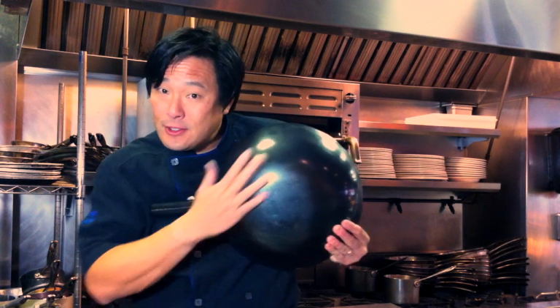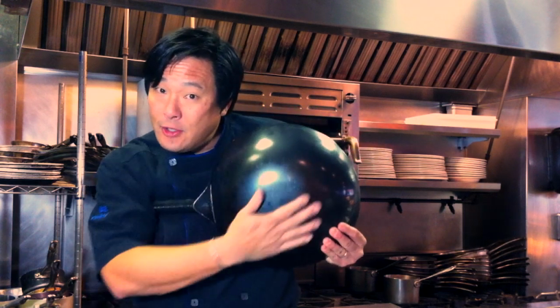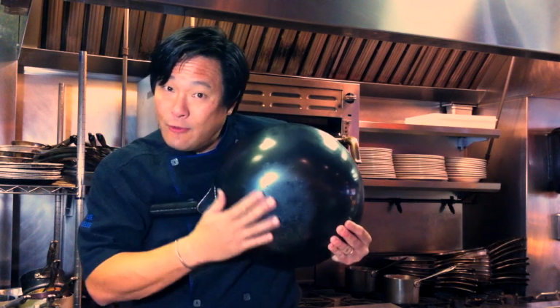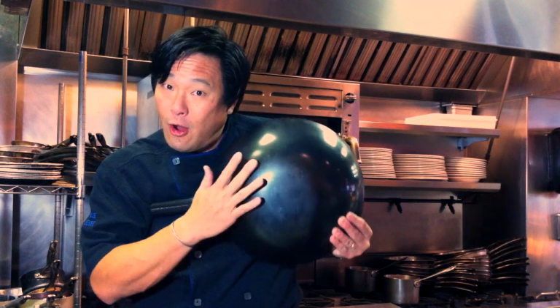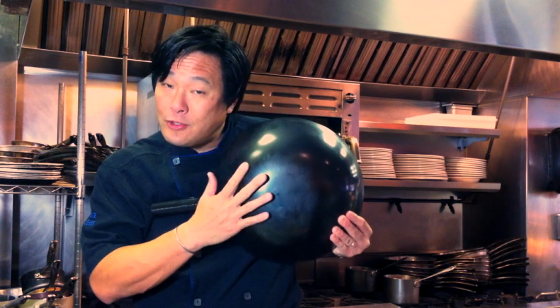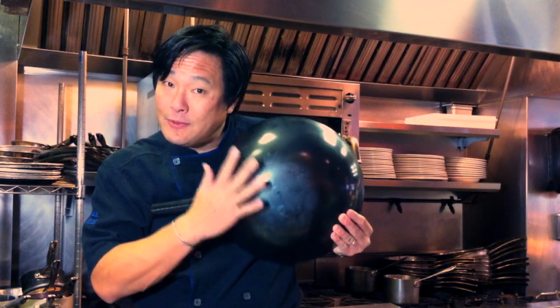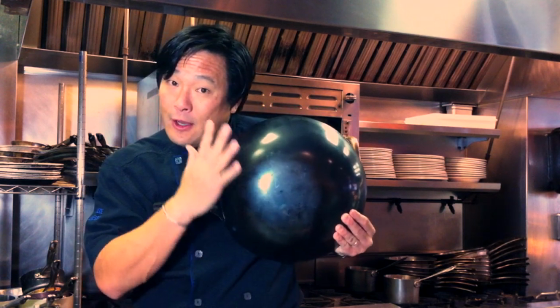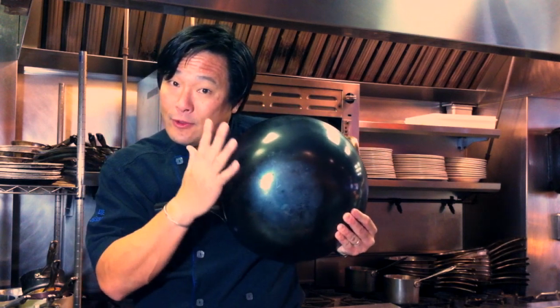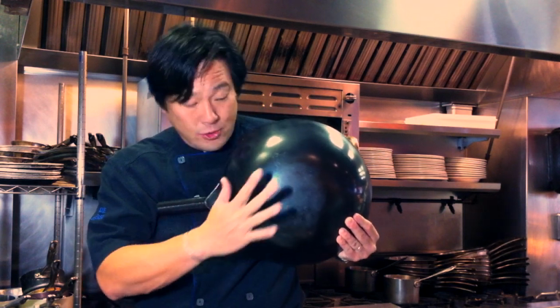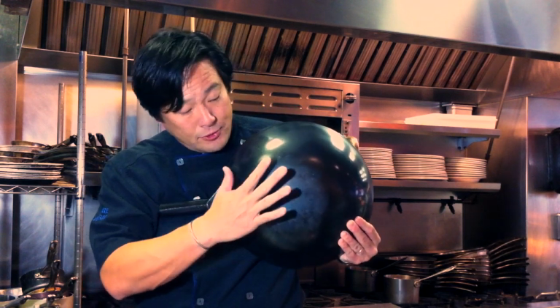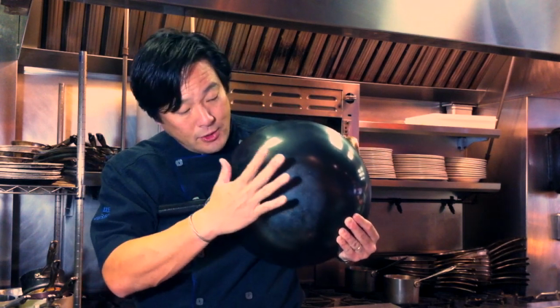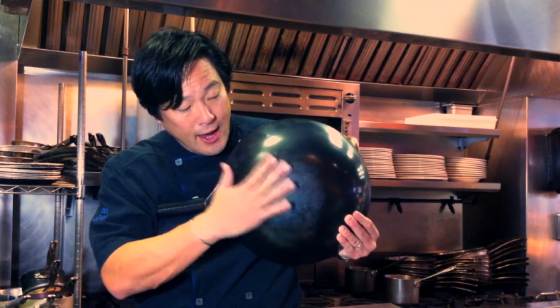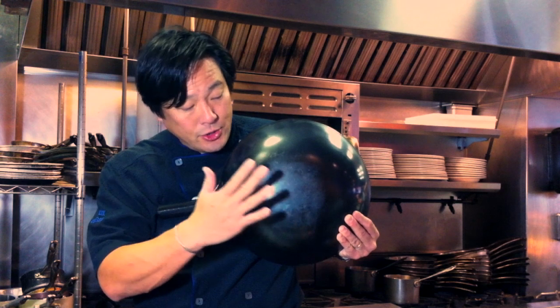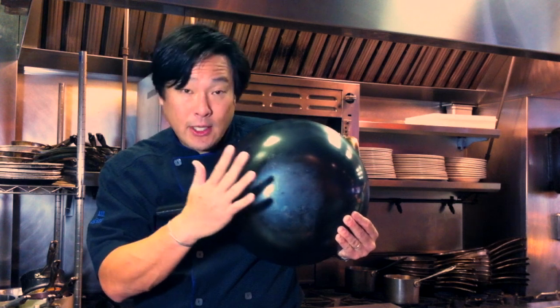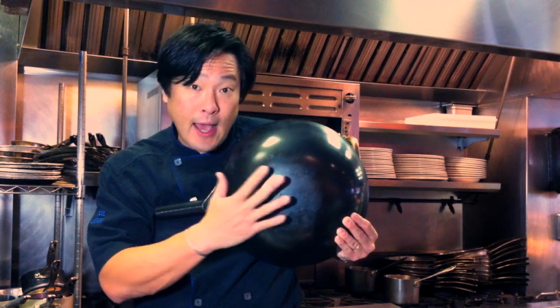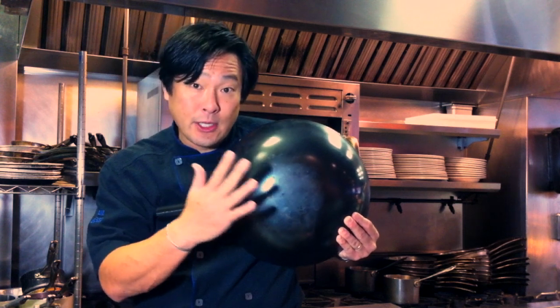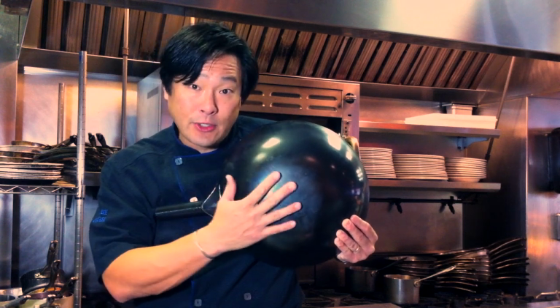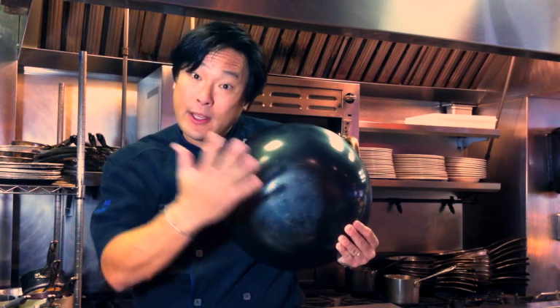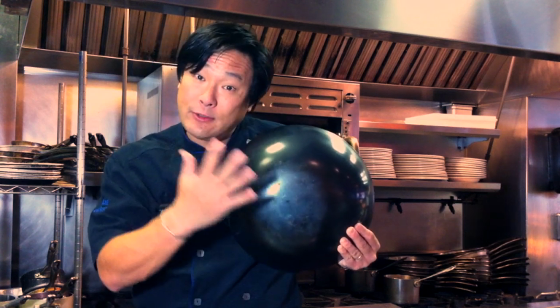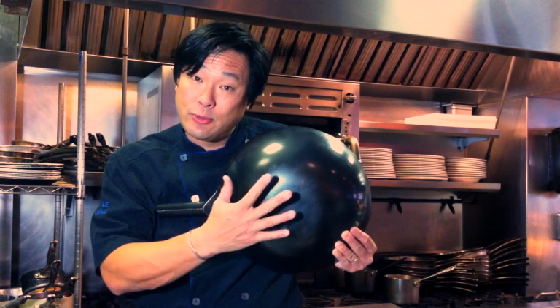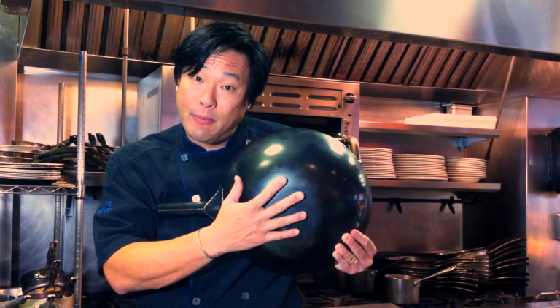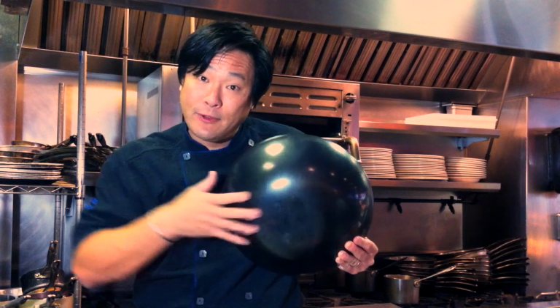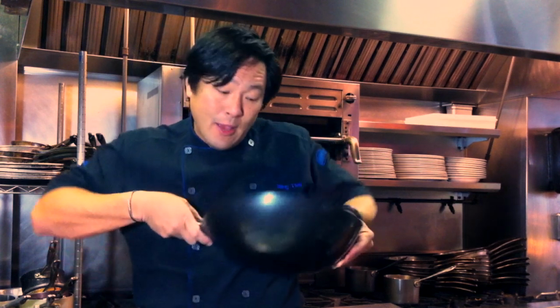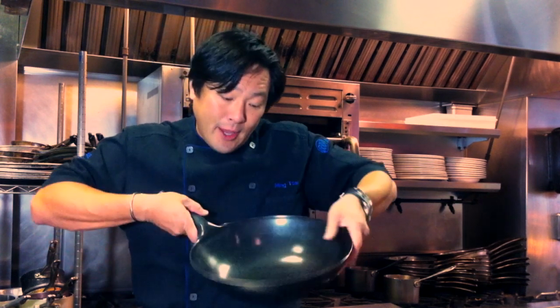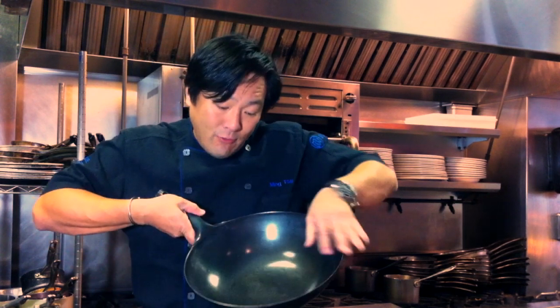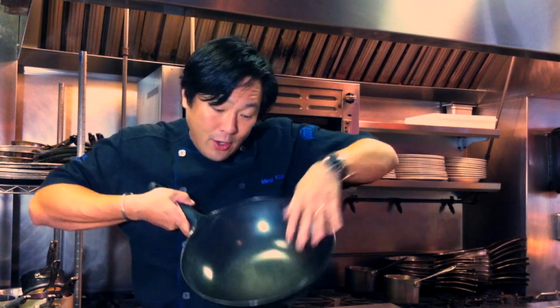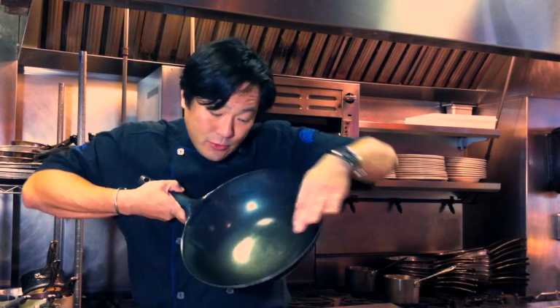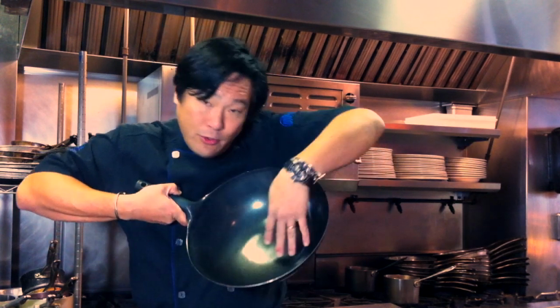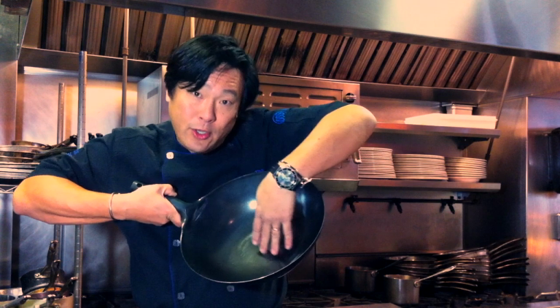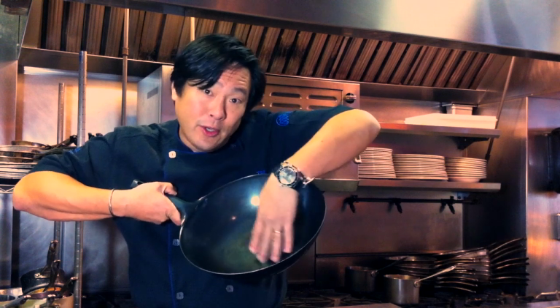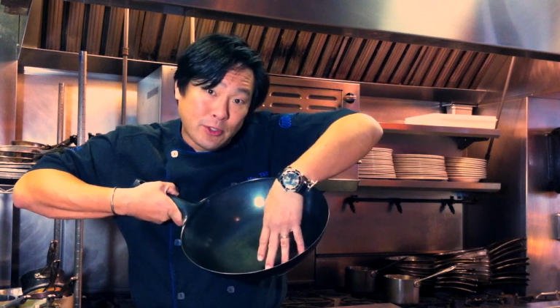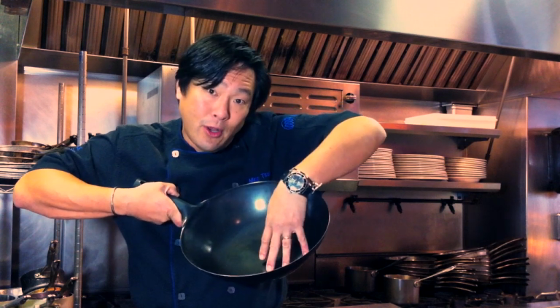This is contoured for all types of surfaces — halogen, gas, electric — gas of course being my preference. But the idea of wok cooking is when you do cook, you don't need as much oil.